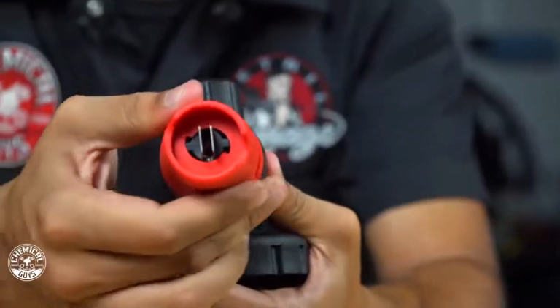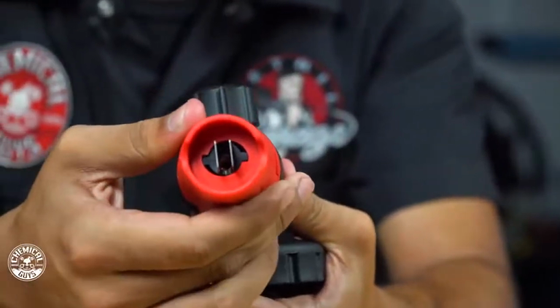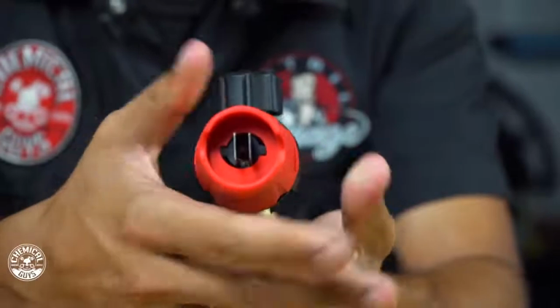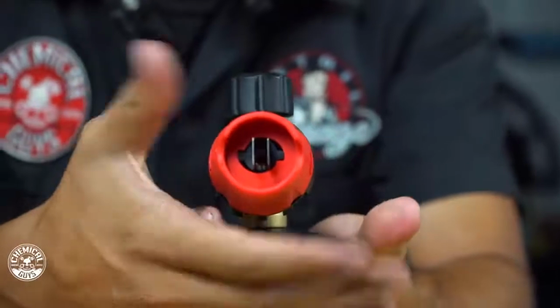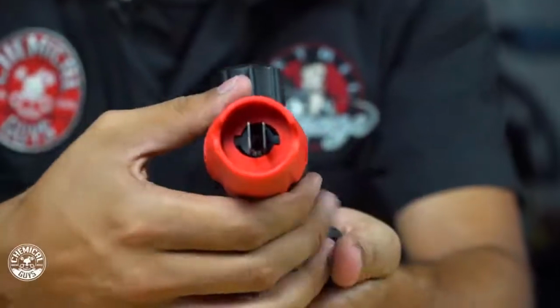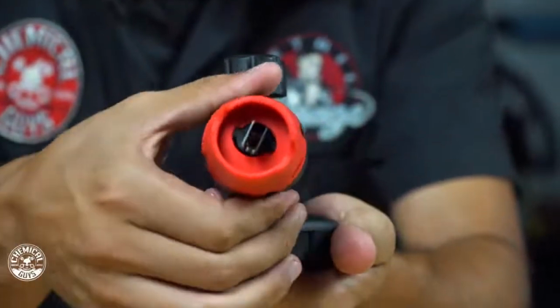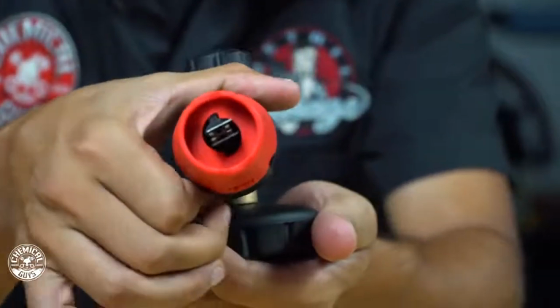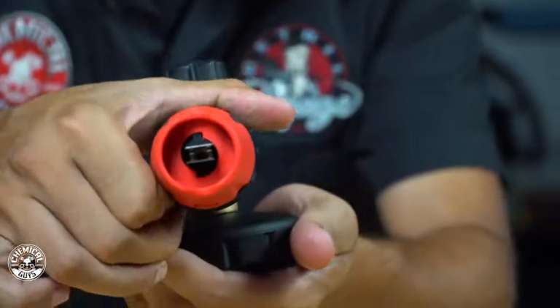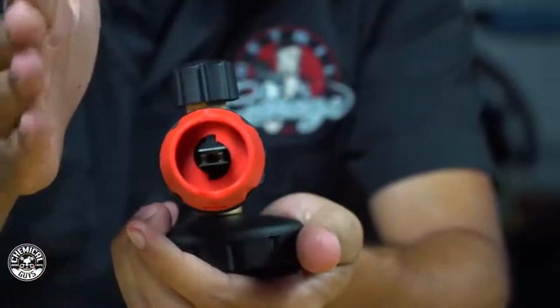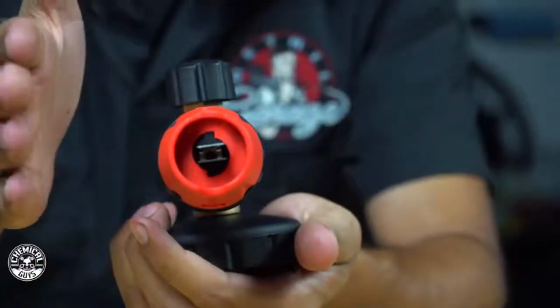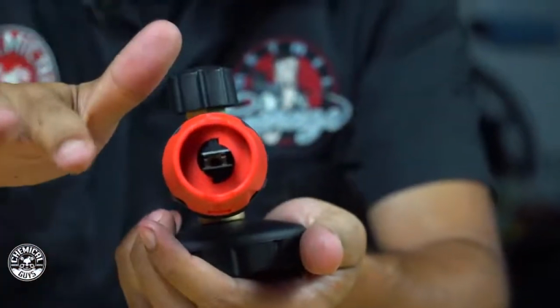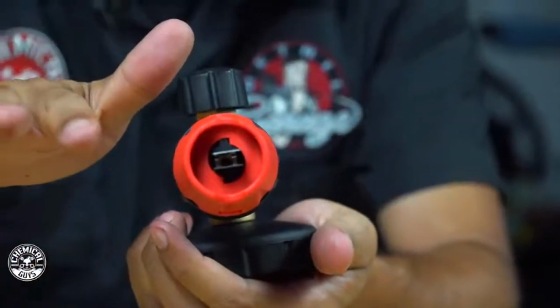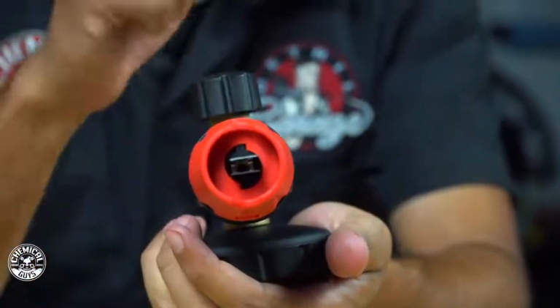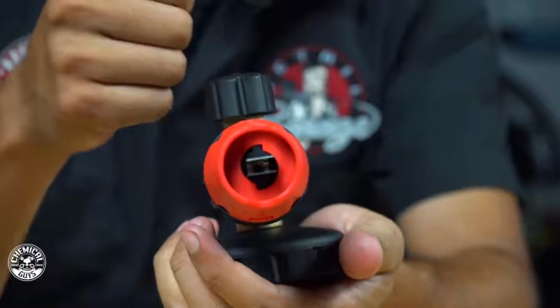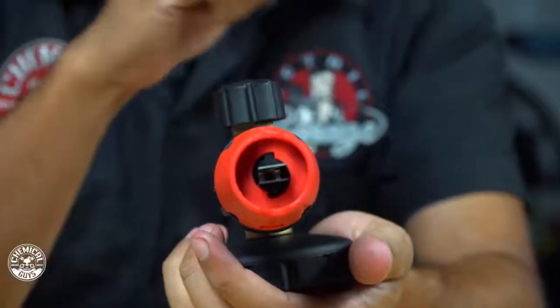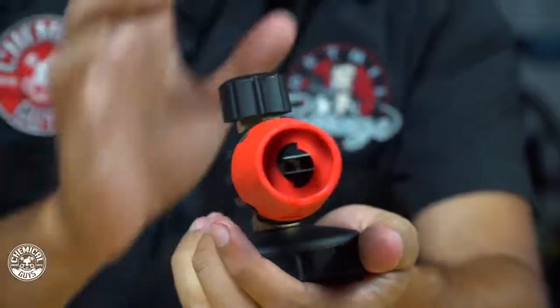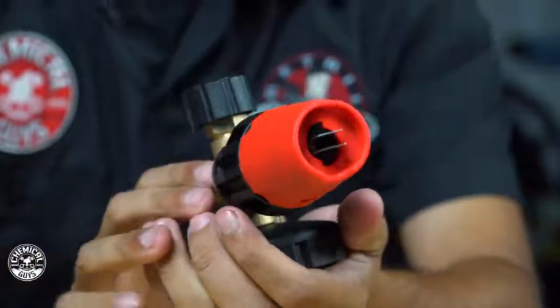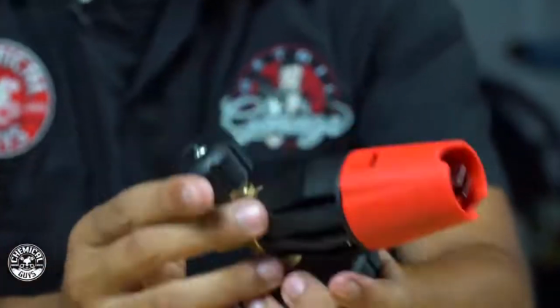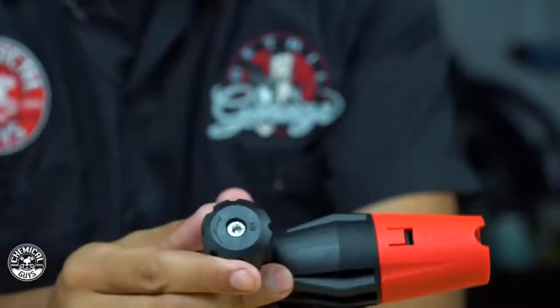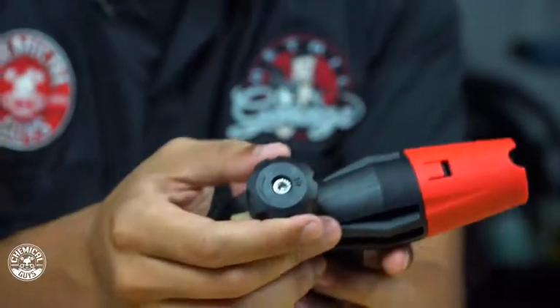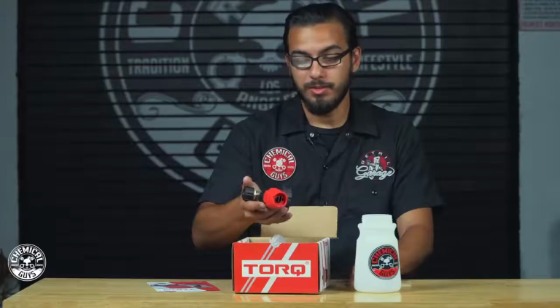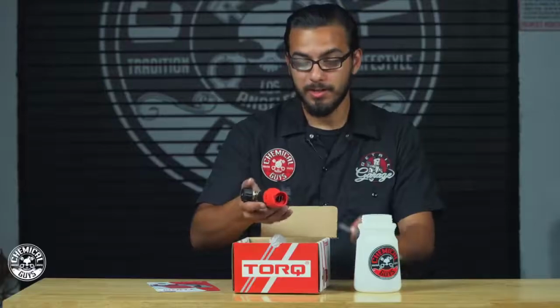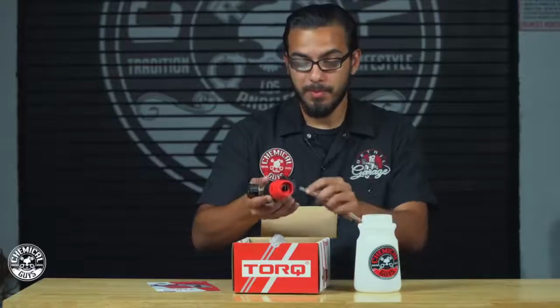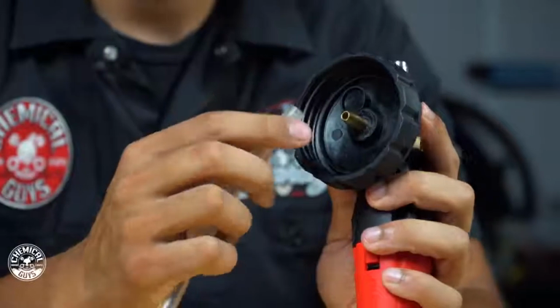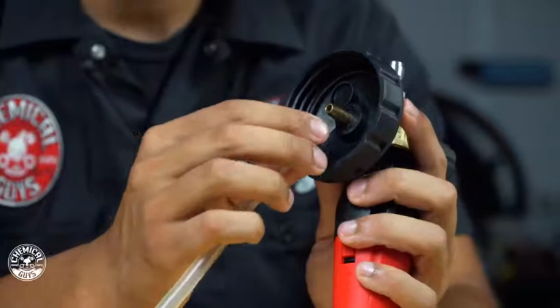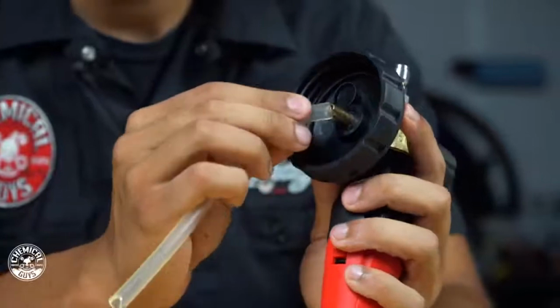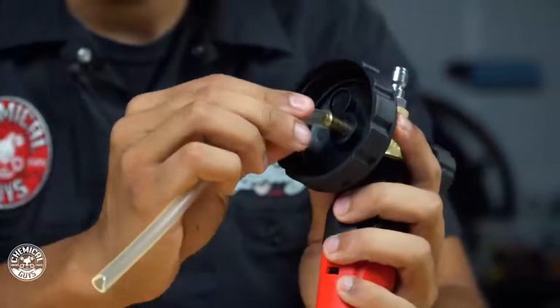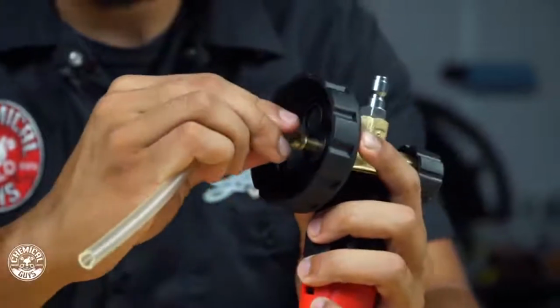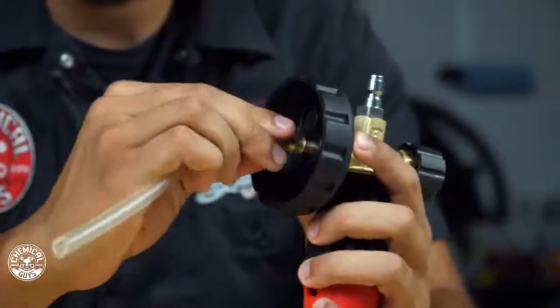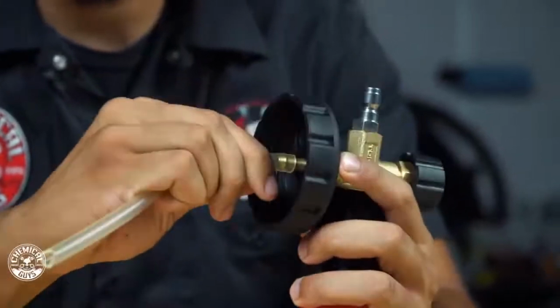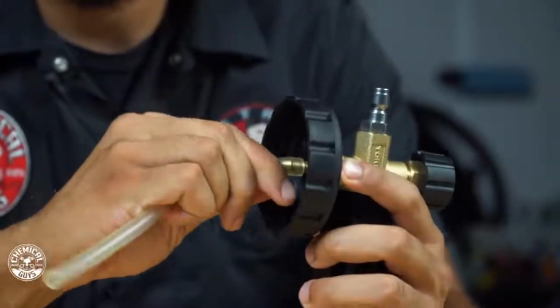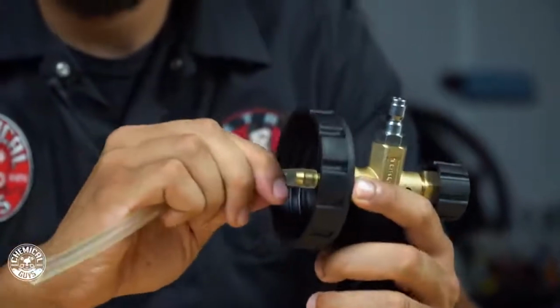What I like about this product is that you can actually adjust which way and which direction you're having your fan, so you can go horizontally or vertically to get any kind of way that you like to do your suds. So now we're going to set it up and then we'll show you how to use it to get those really shaving cream thick suds.